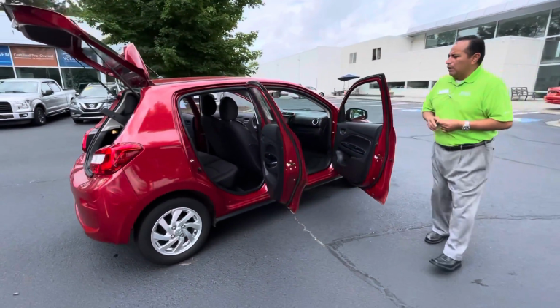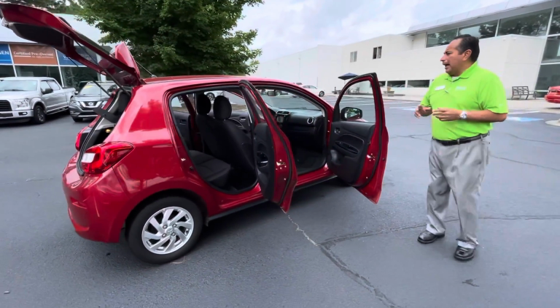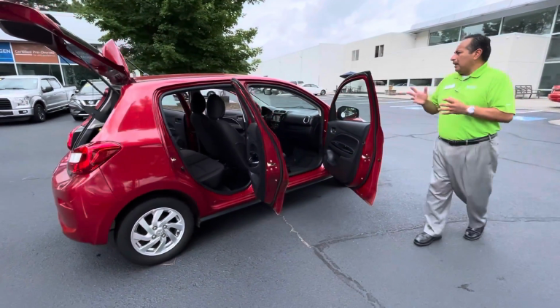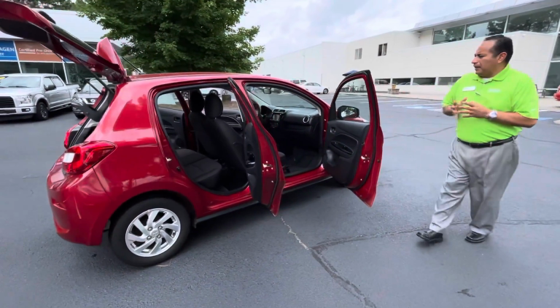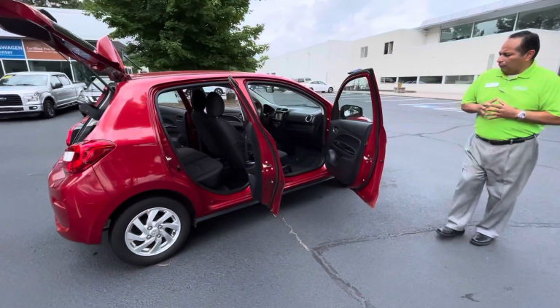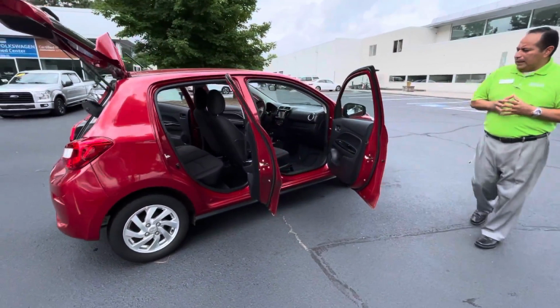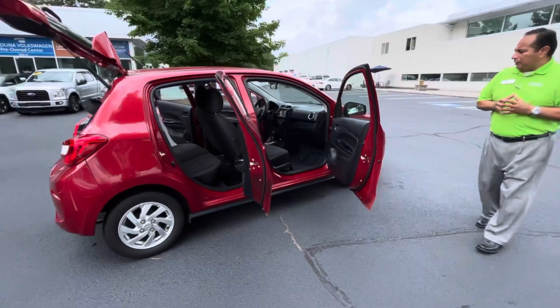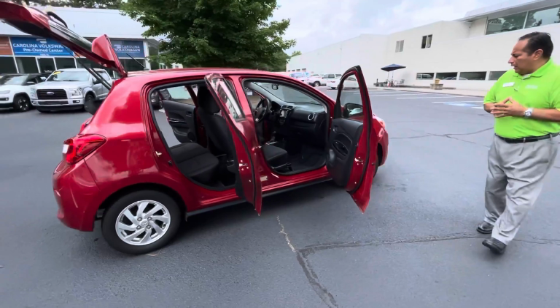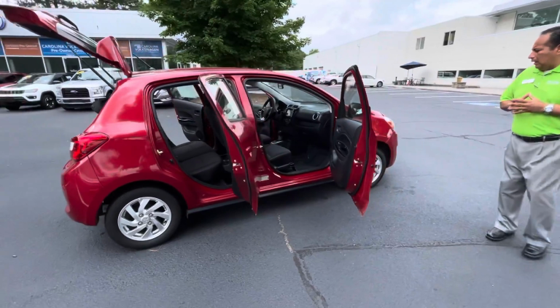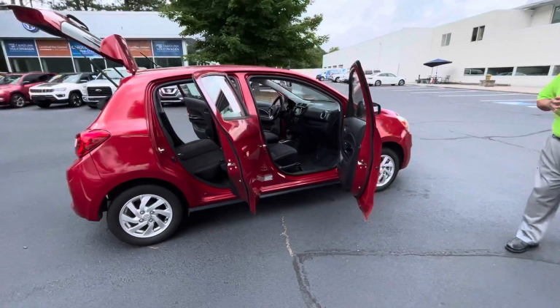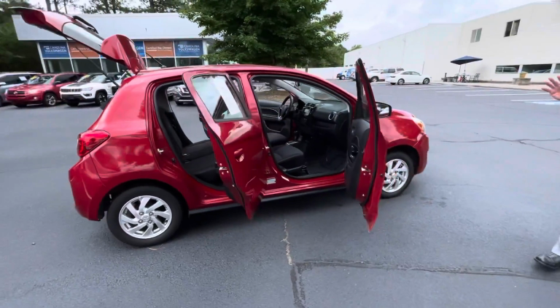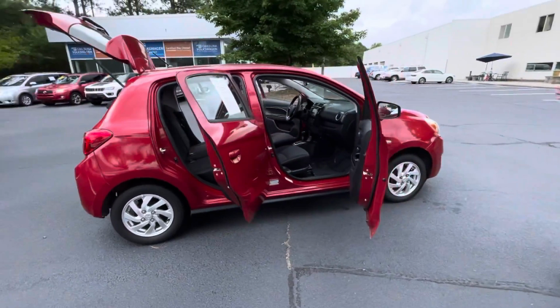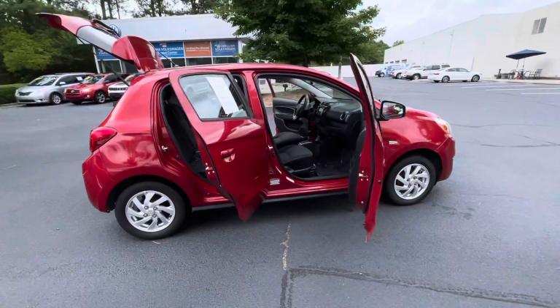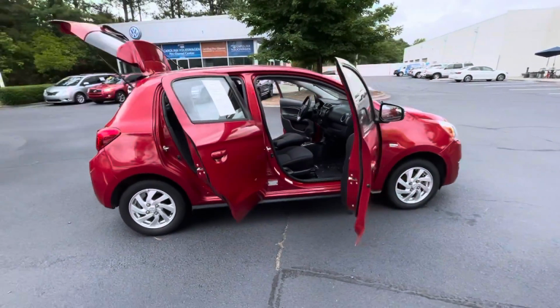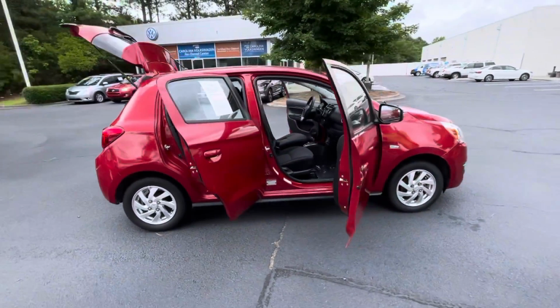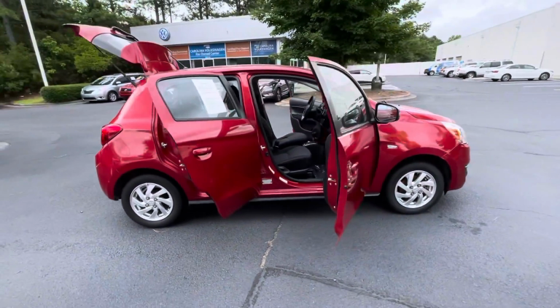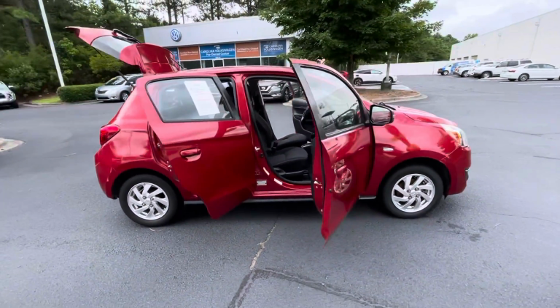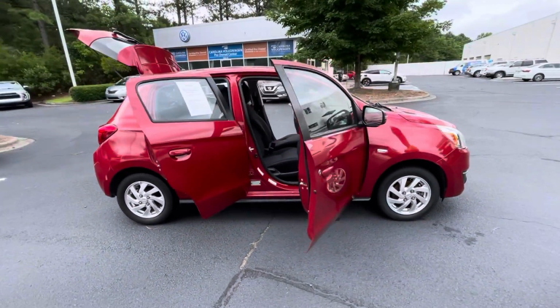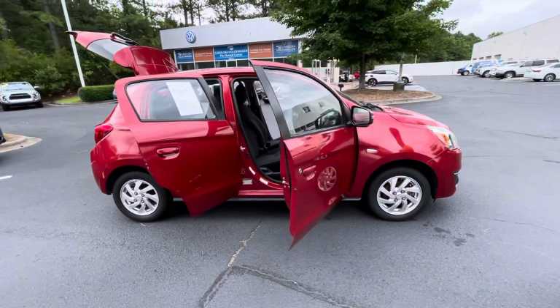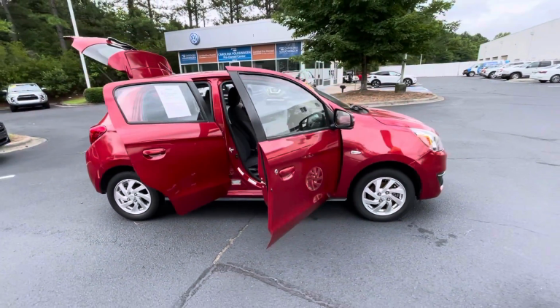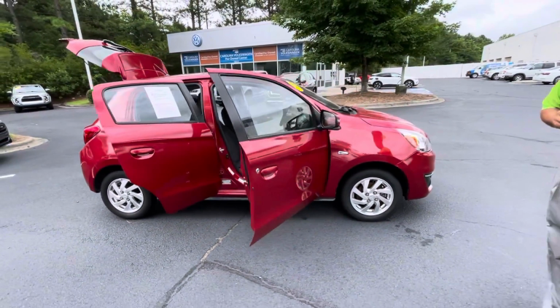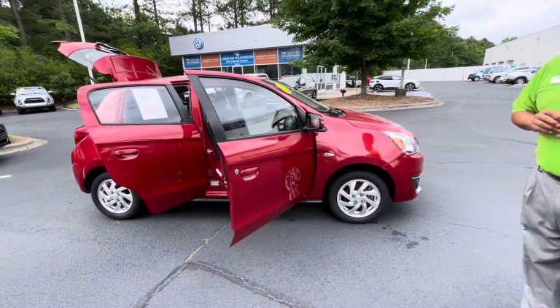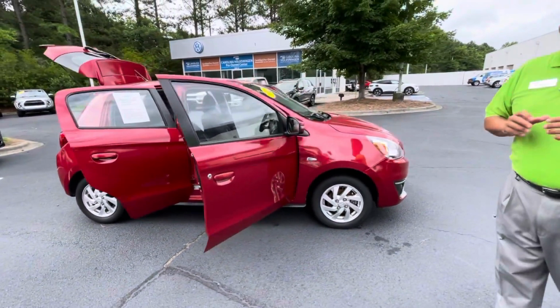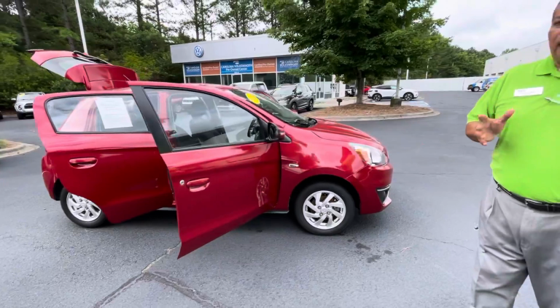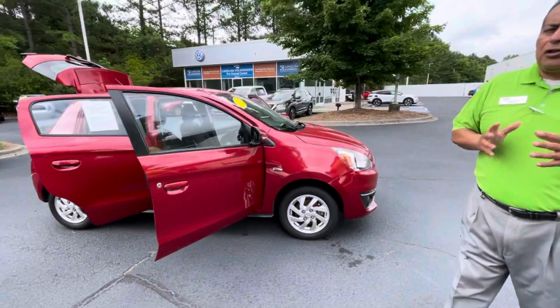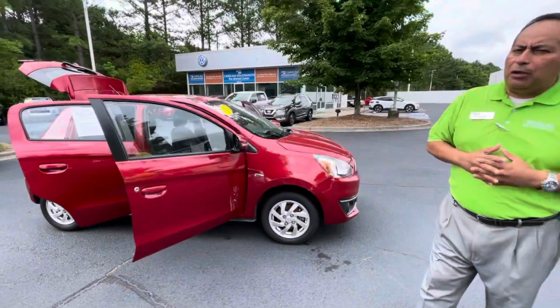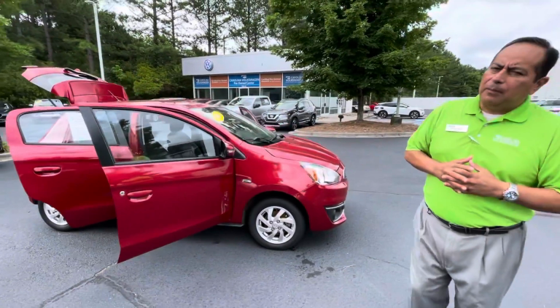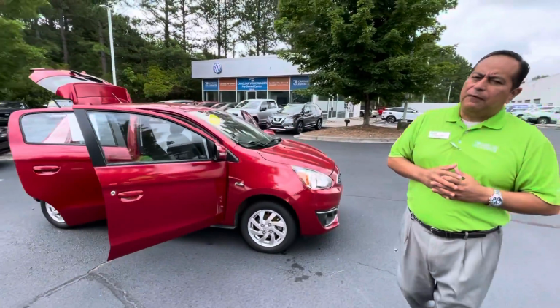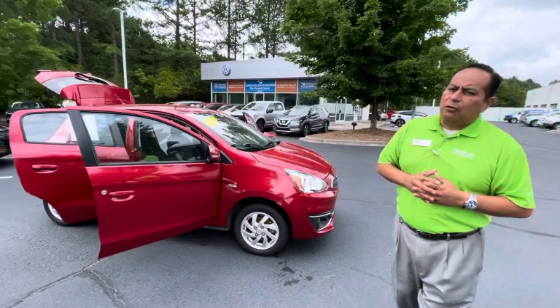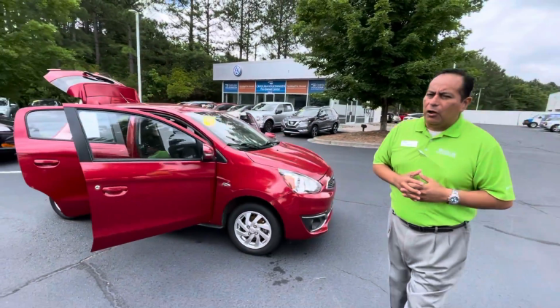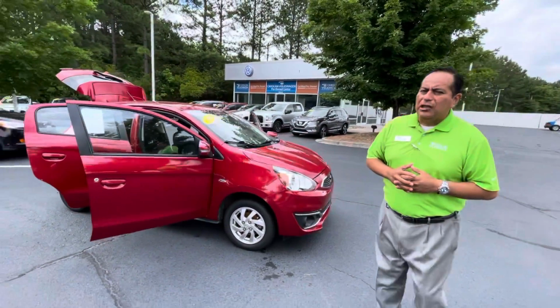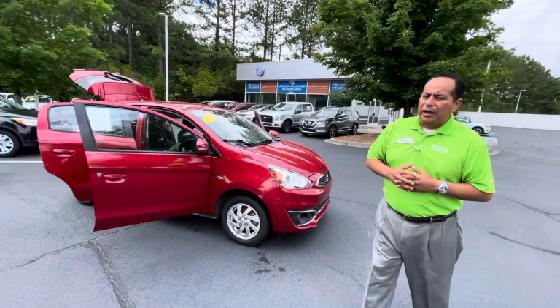So again, it's a really nice reddish color, well kept. Whoever had it before did a pretty good job keeping this vehicle in shape.